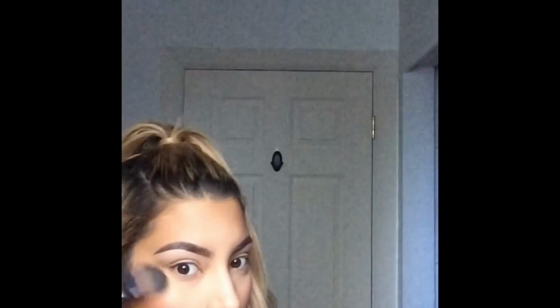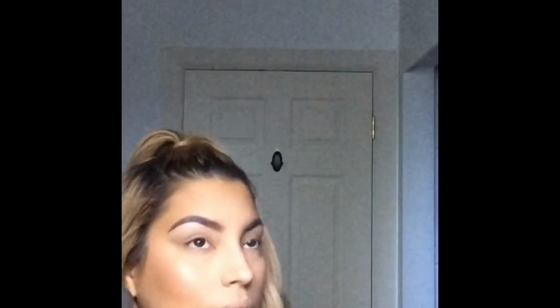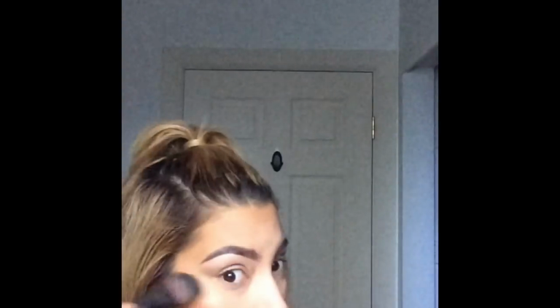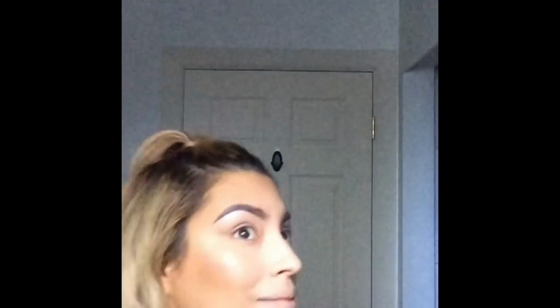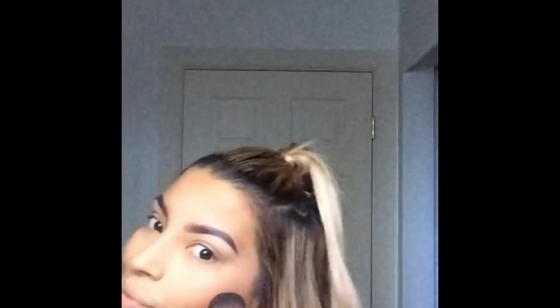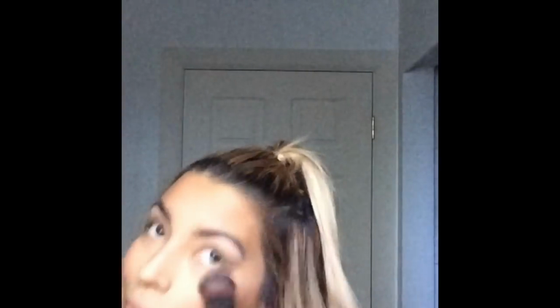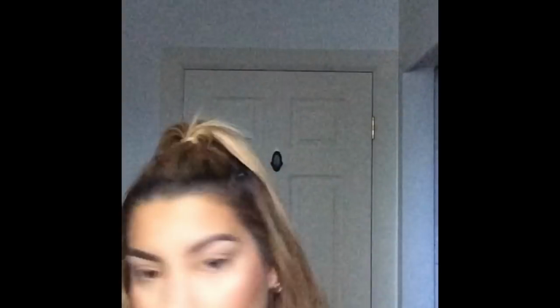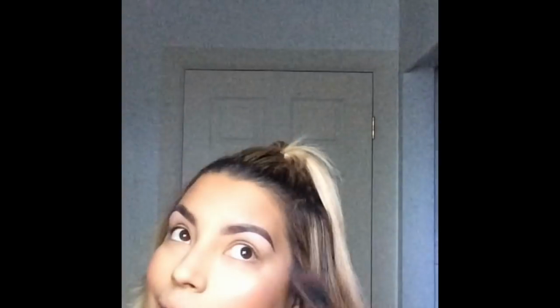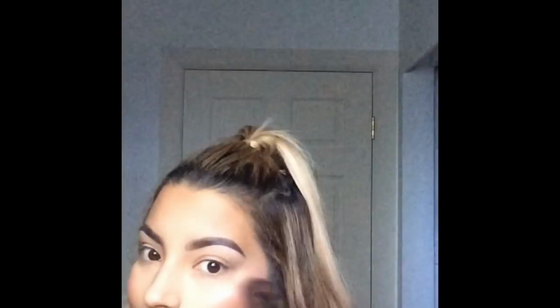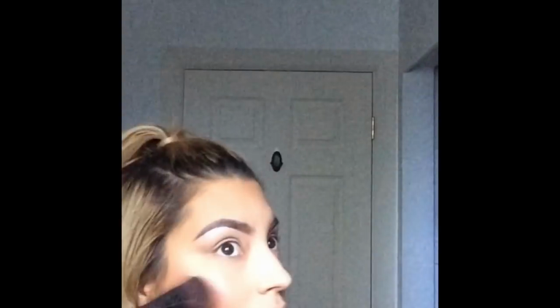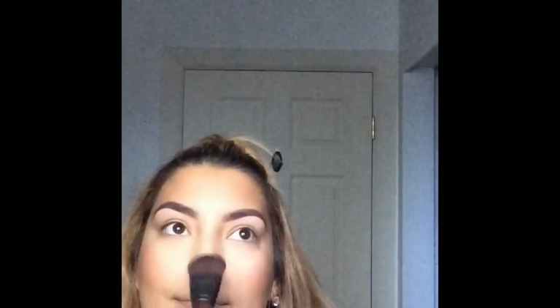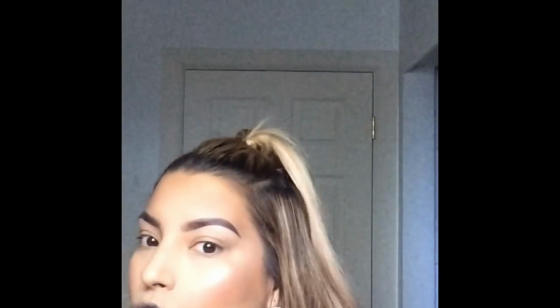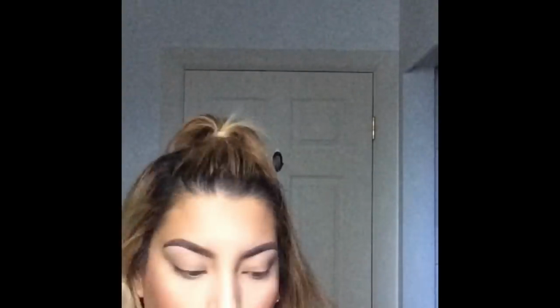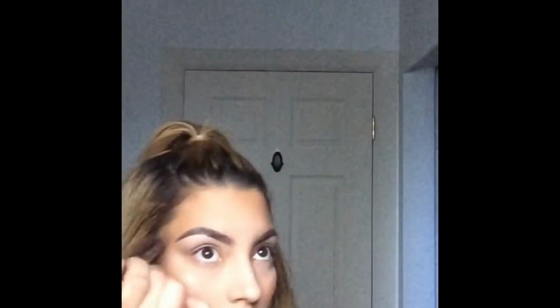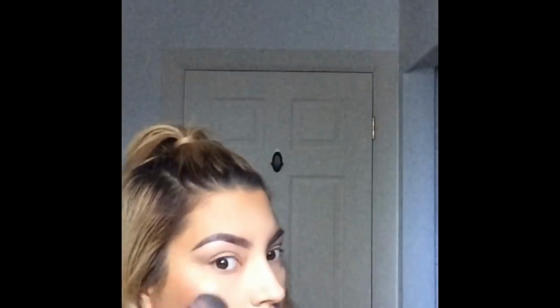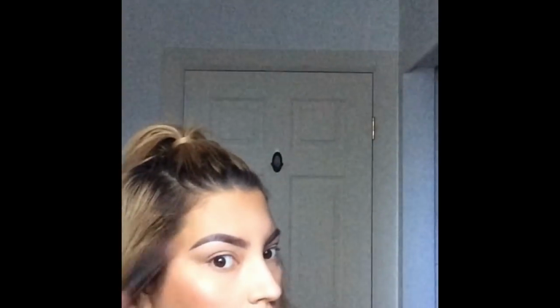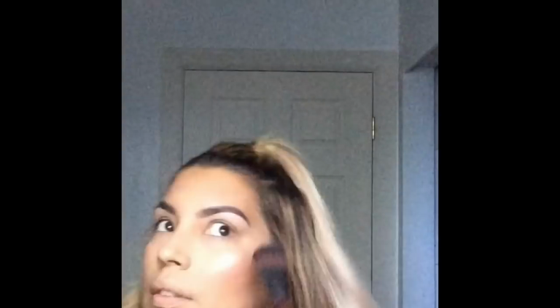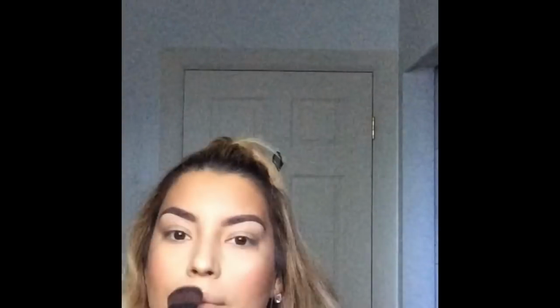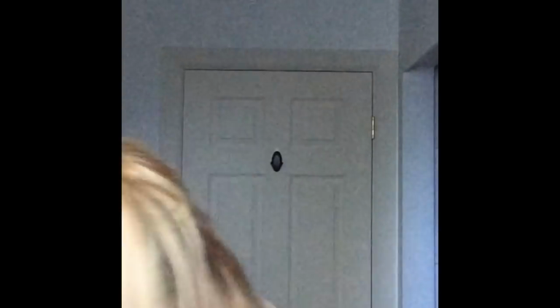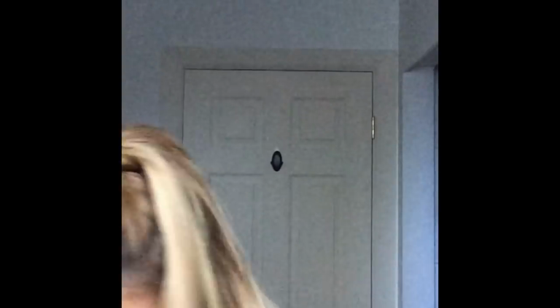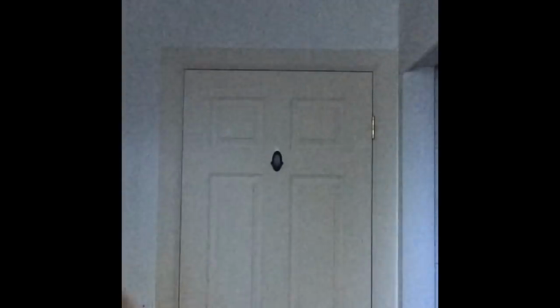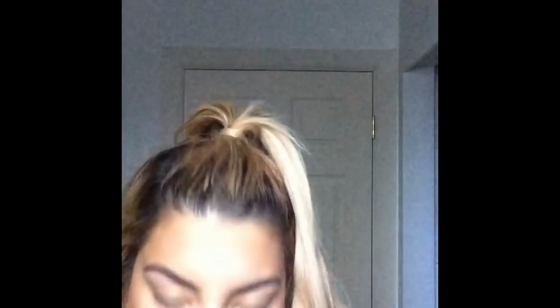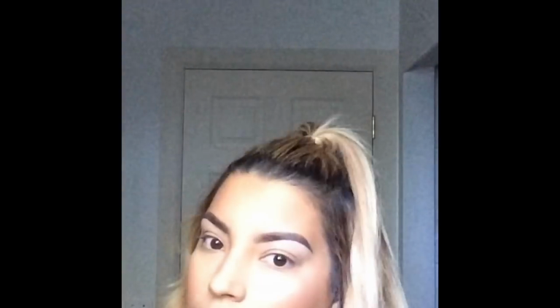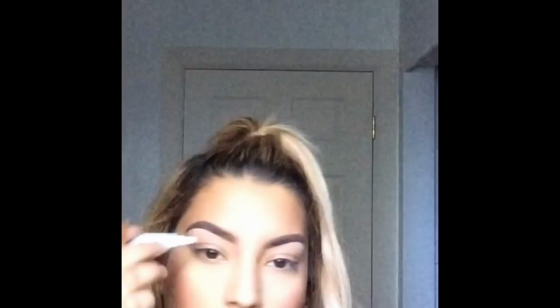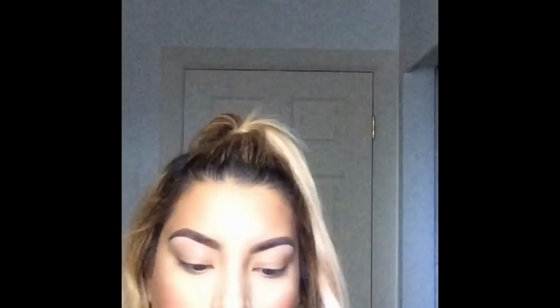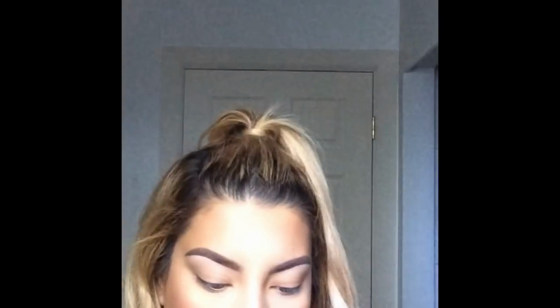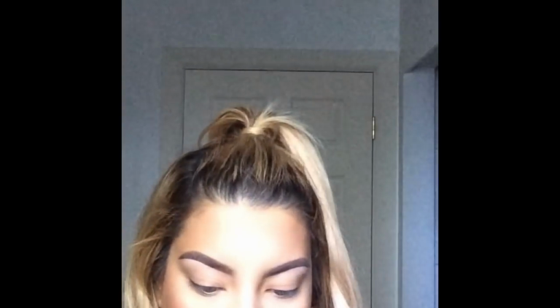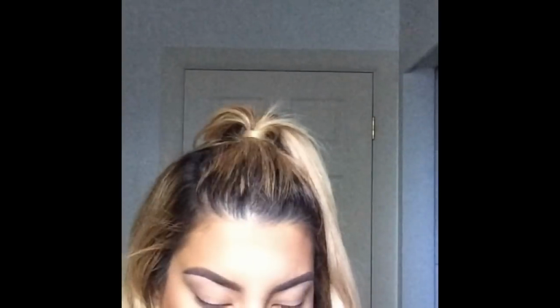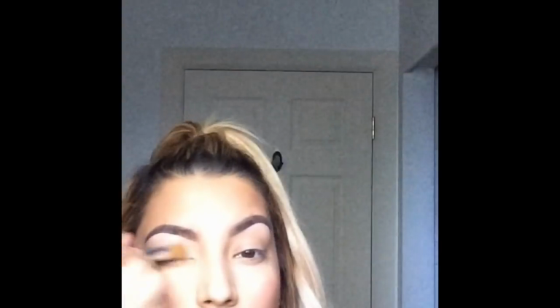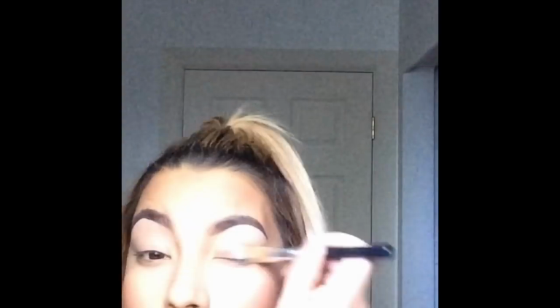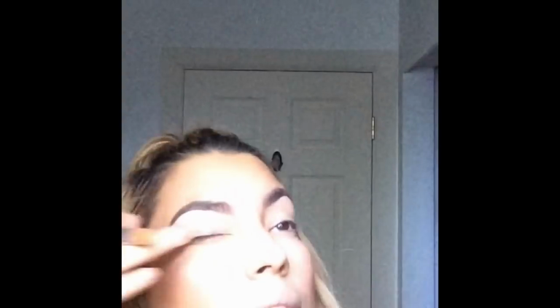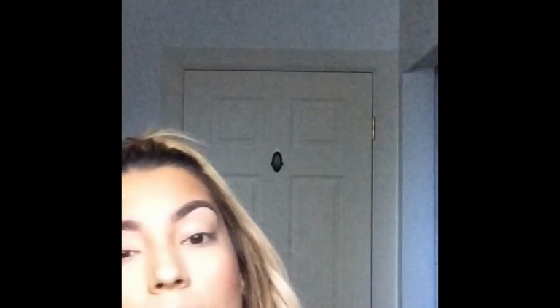After that I'm going in with a dual-ended bronzer highlighting duo from Makeup Forever — I believe it's number two — and I'm just putting the golden highlighter on the tops of my cheekbones.